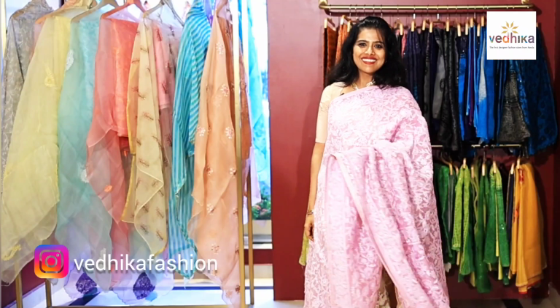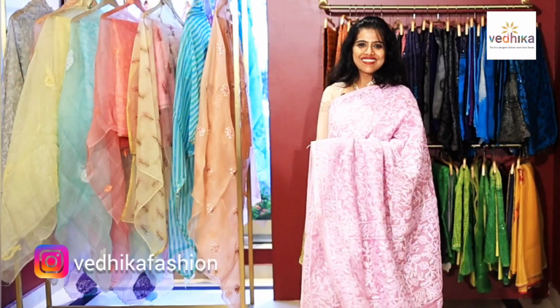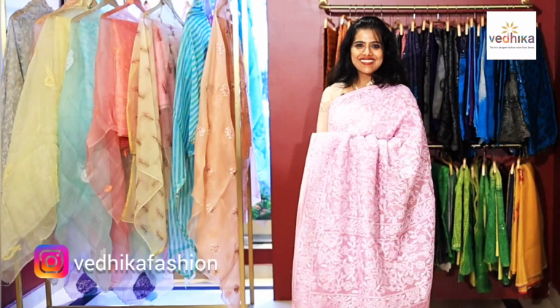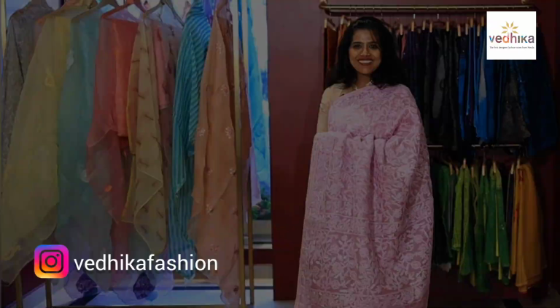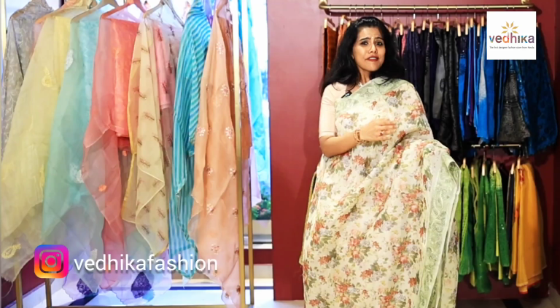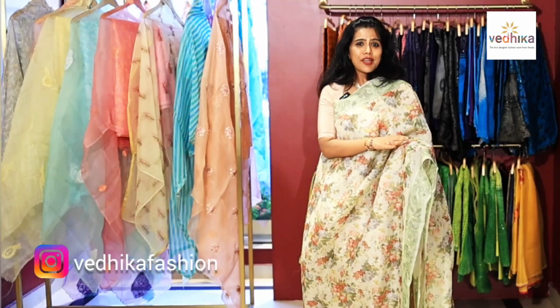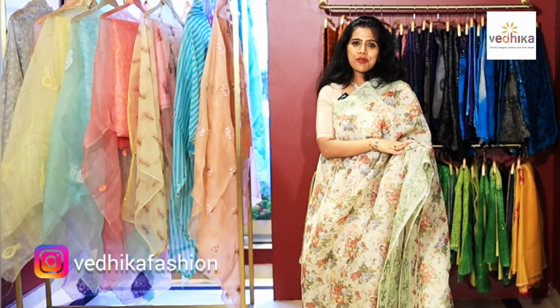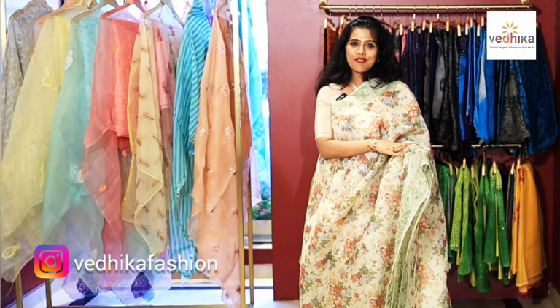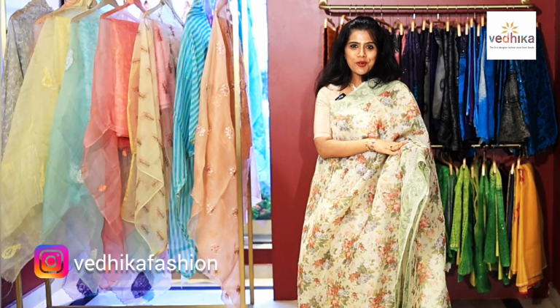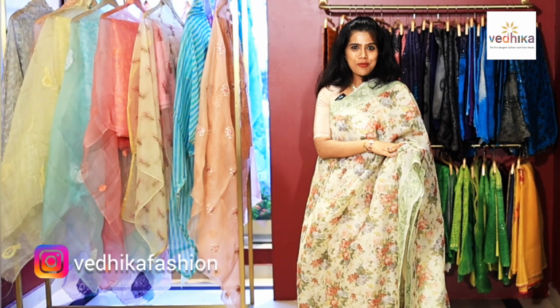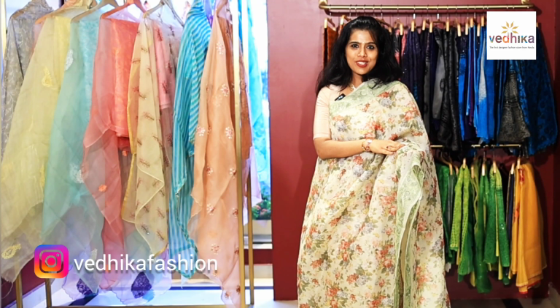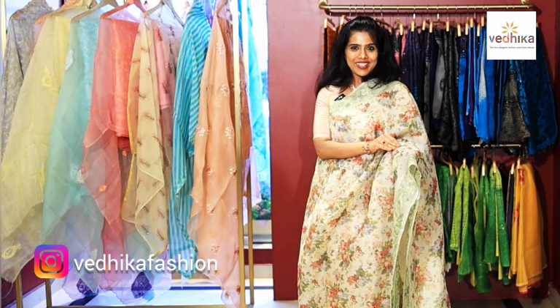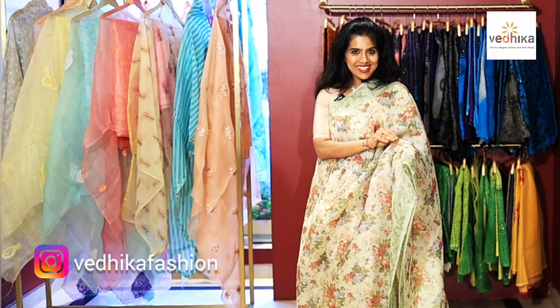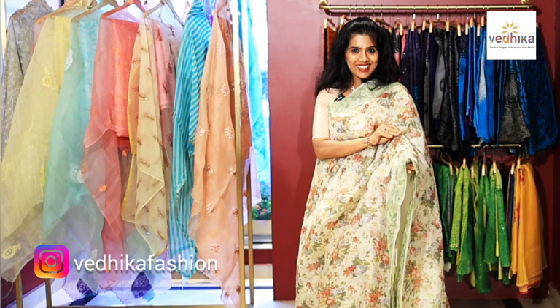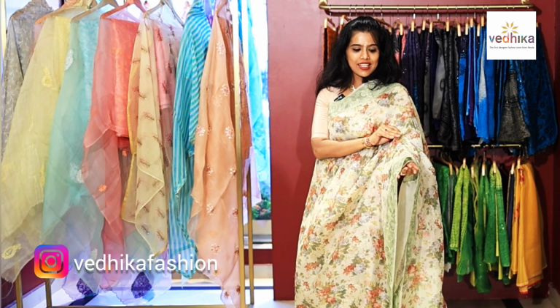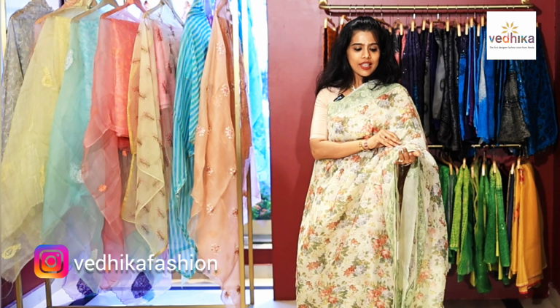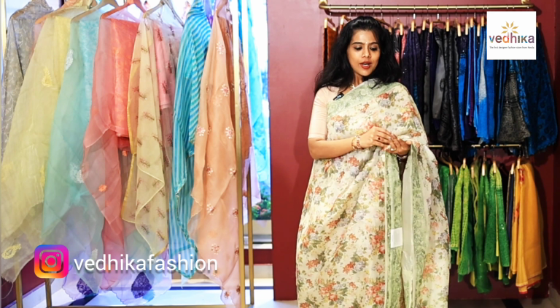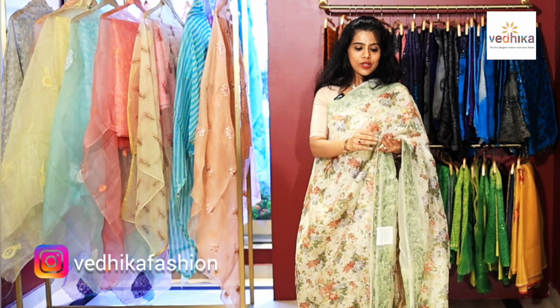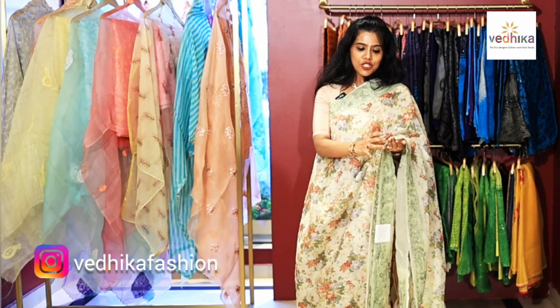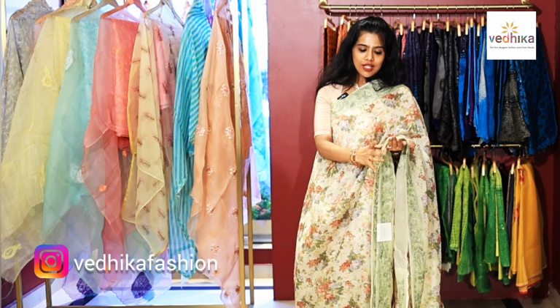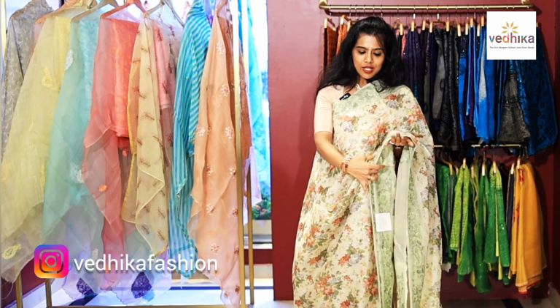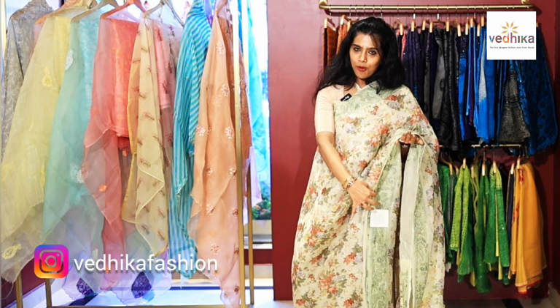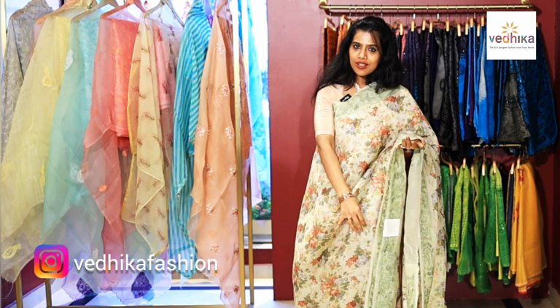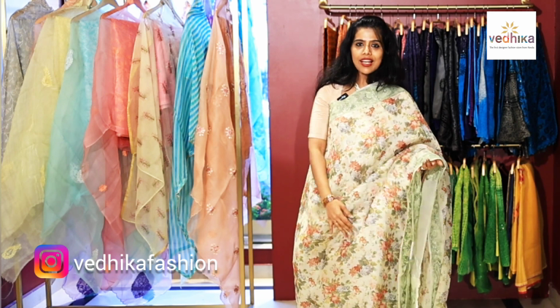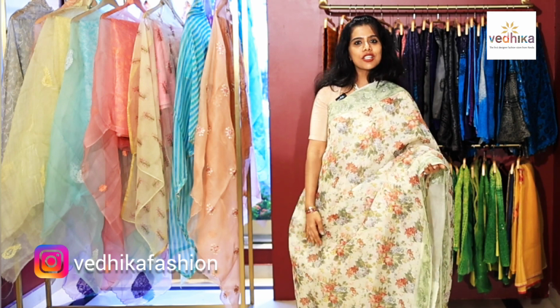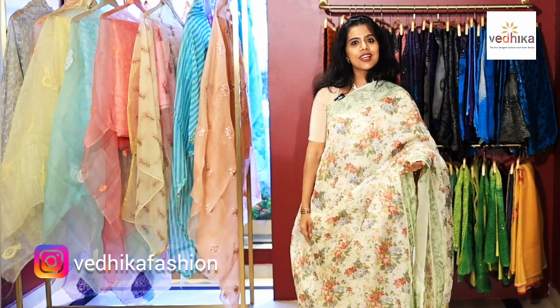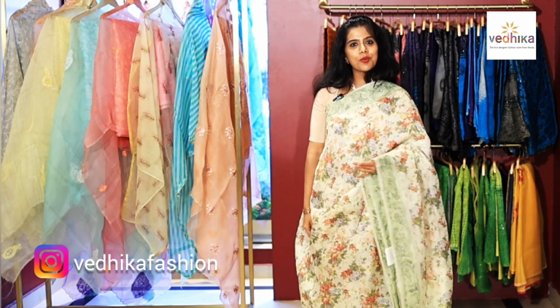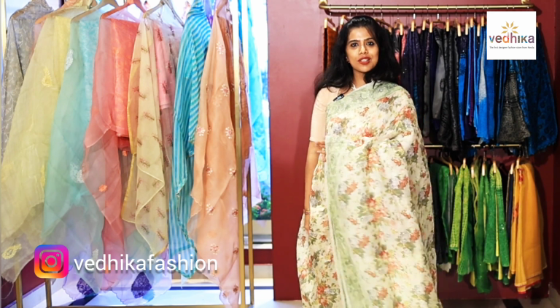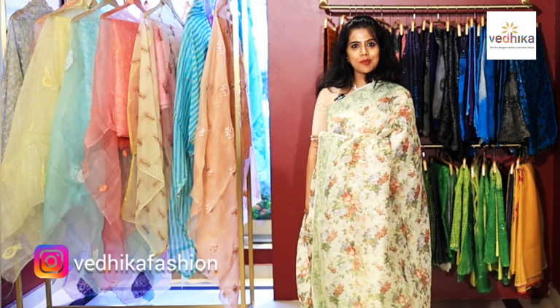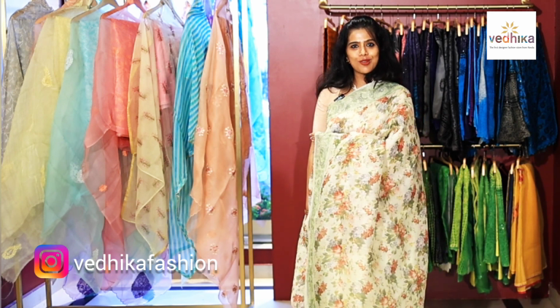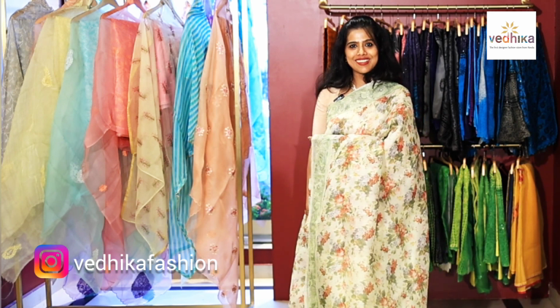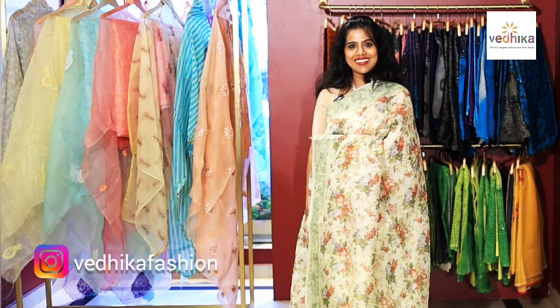This is a very pretty floral printed organza silk saree with chicken curry border and chicken curry work in the pallu of the saree.